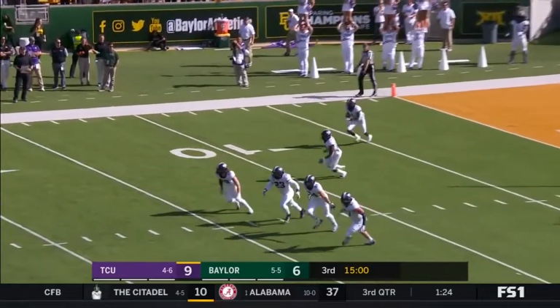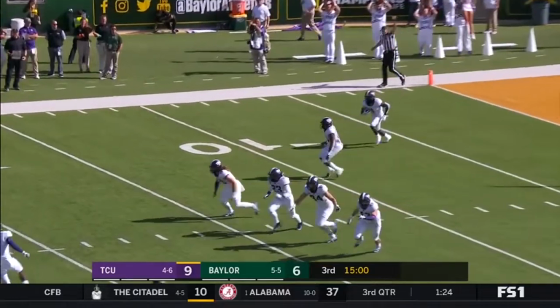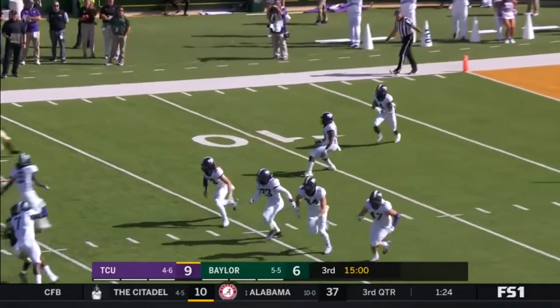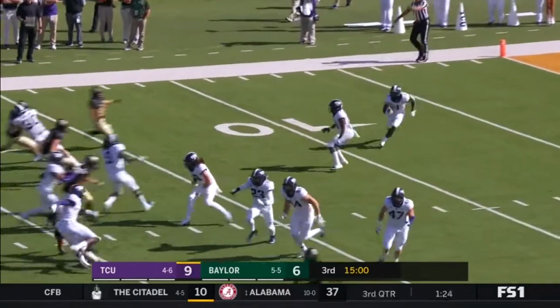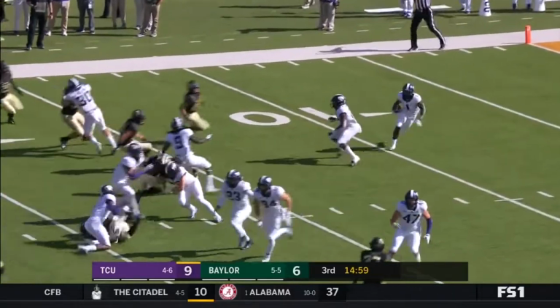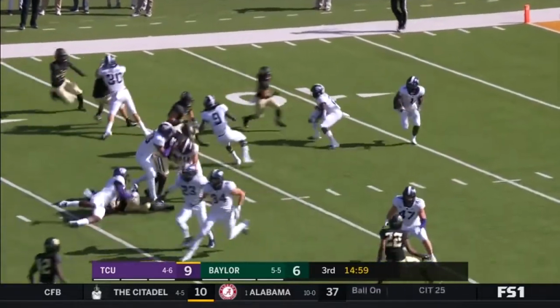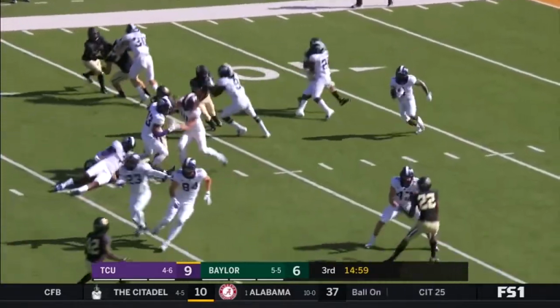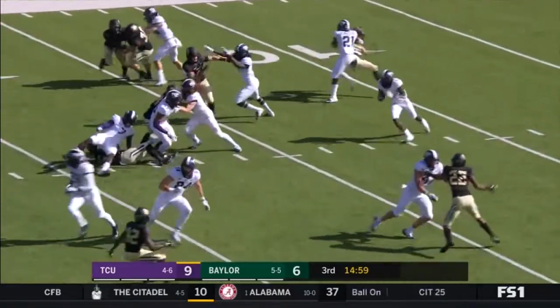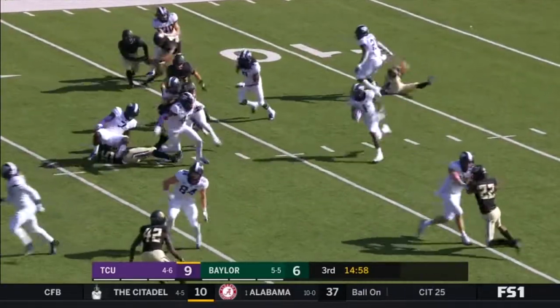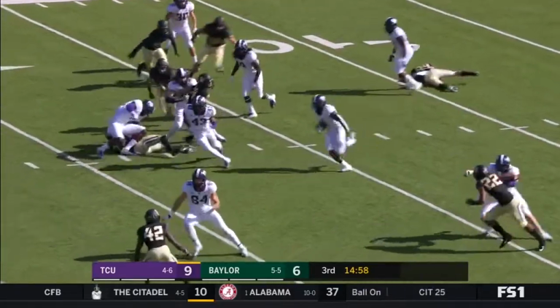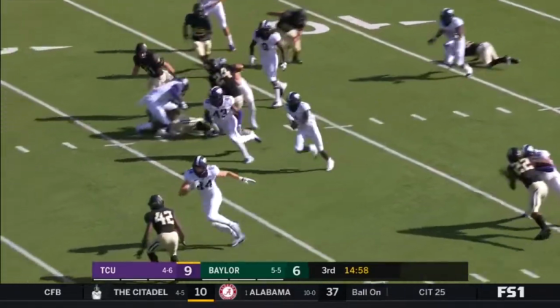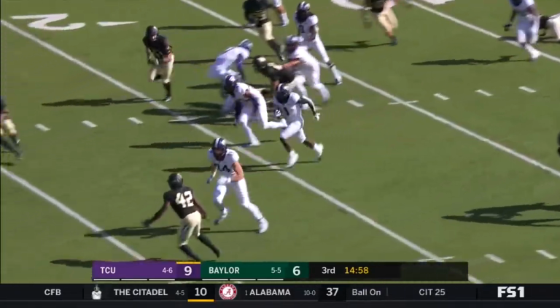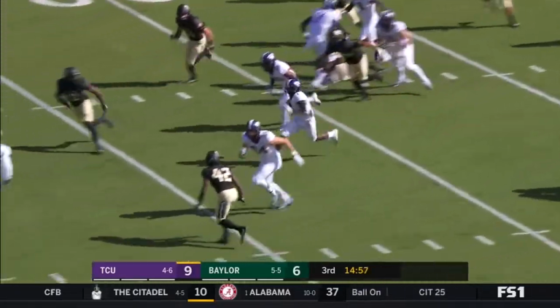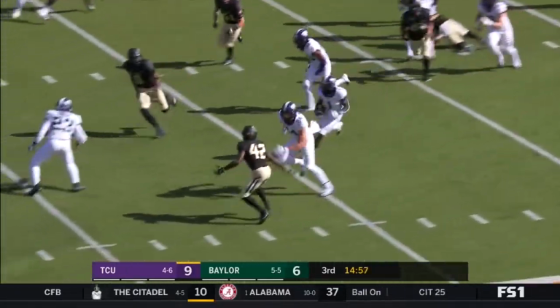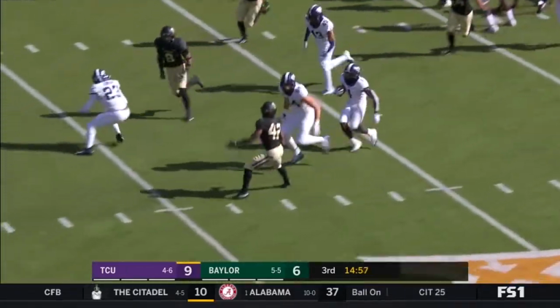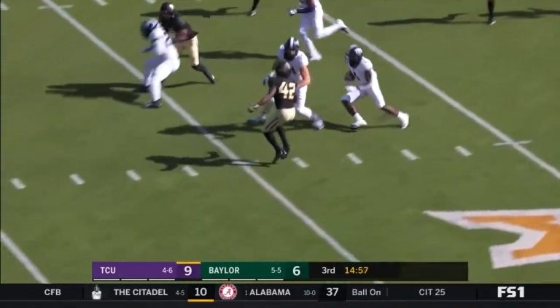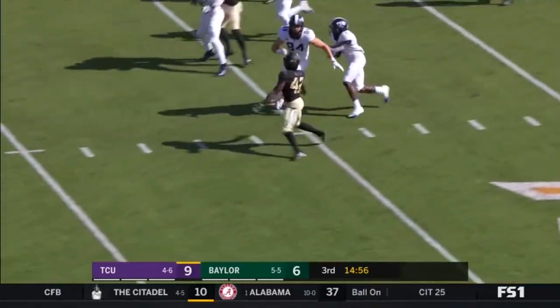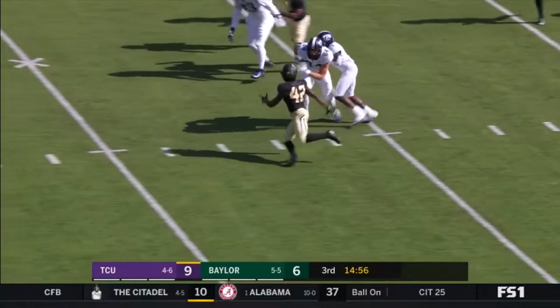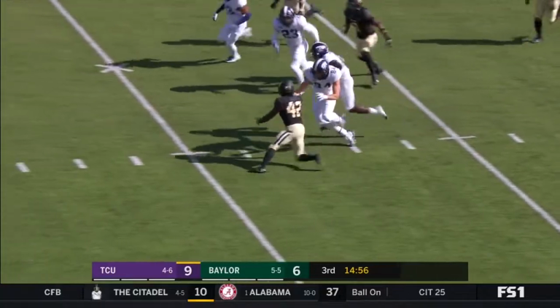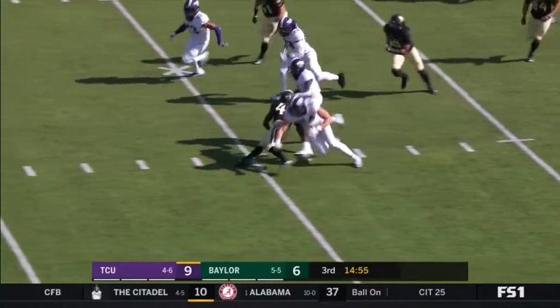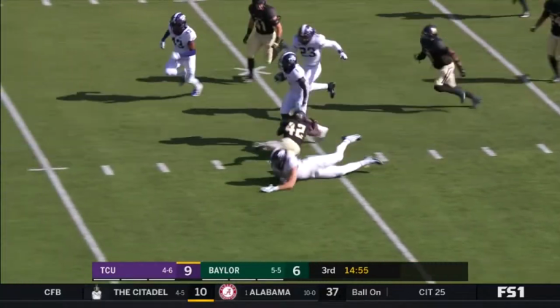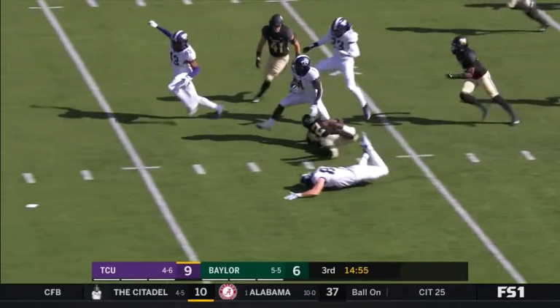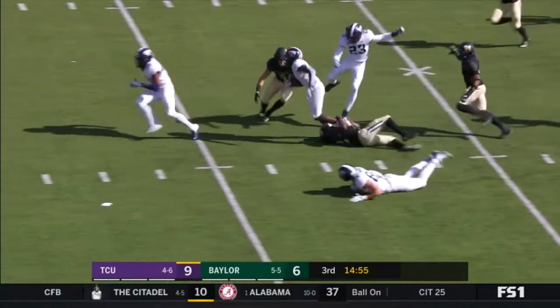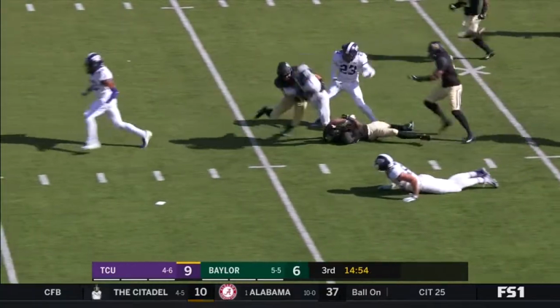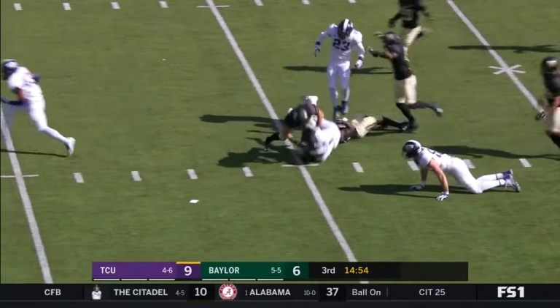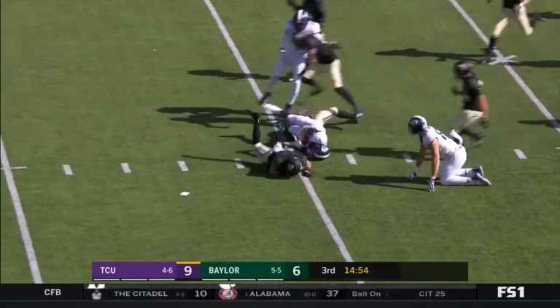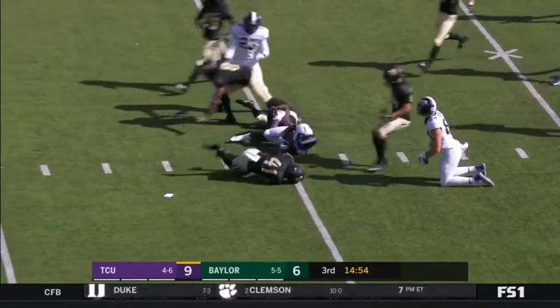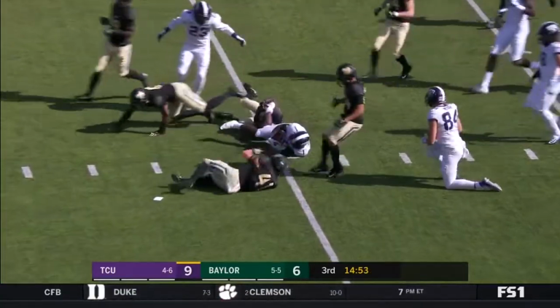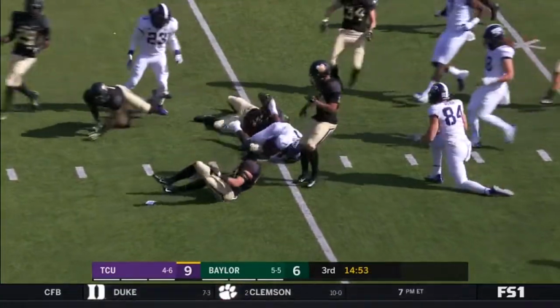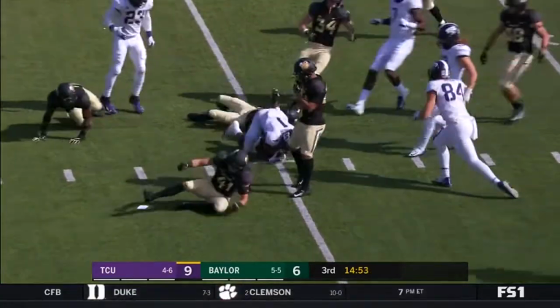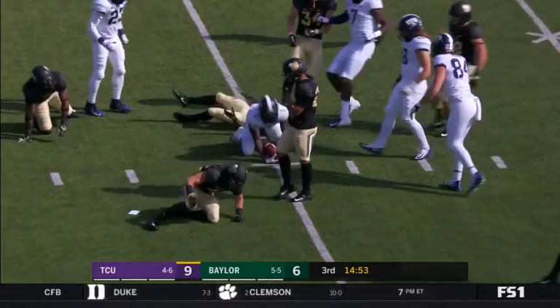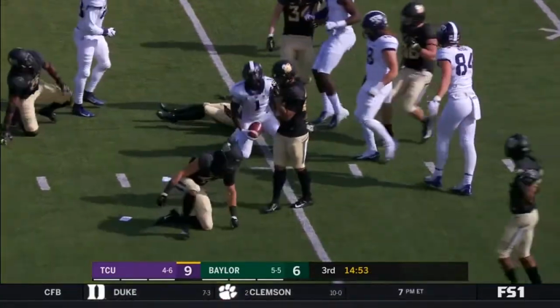The kick is taken by Rager. Rager had the touchdown in the first half. Rager — a good return here to open up at the 40.